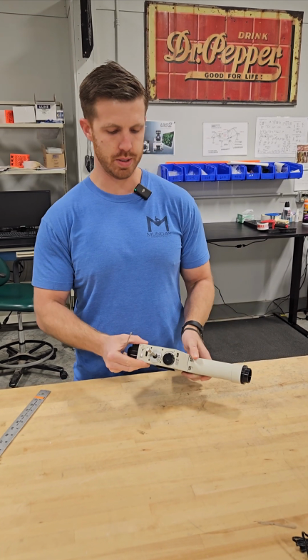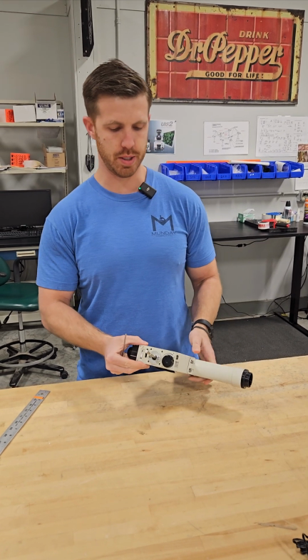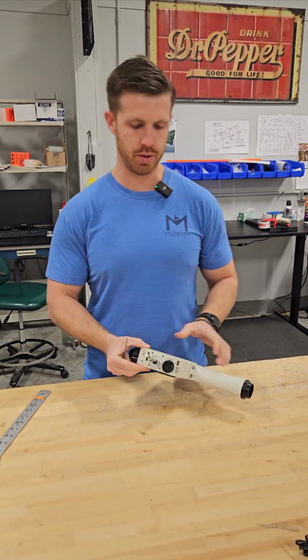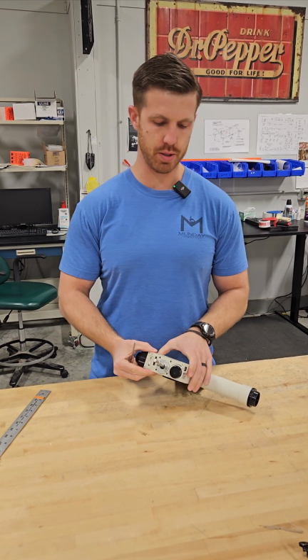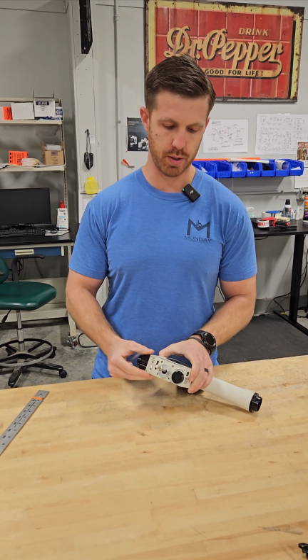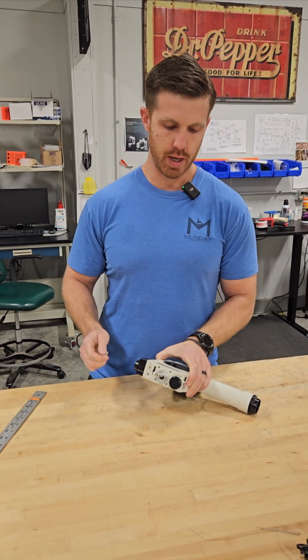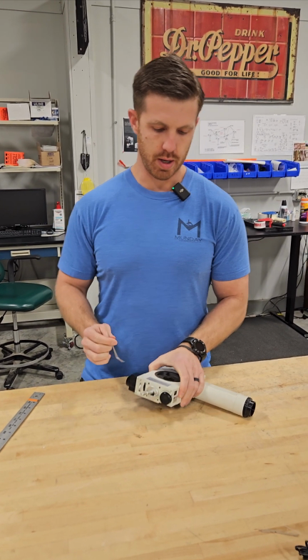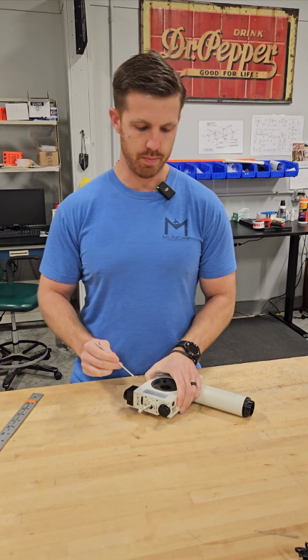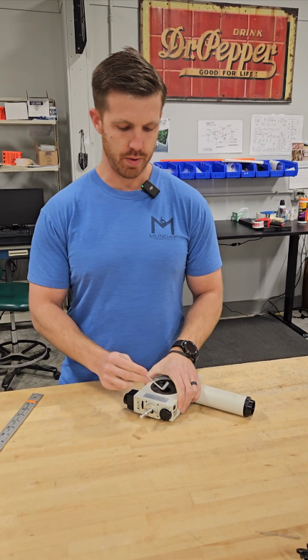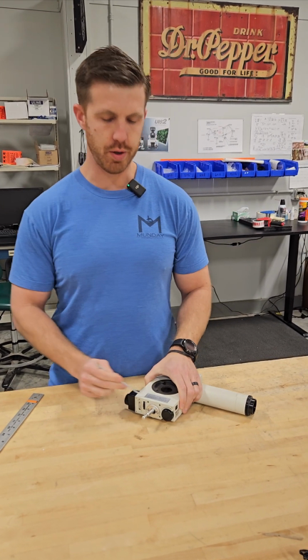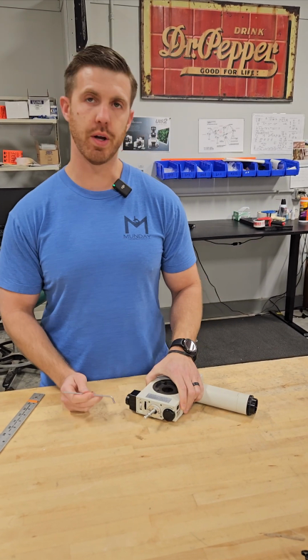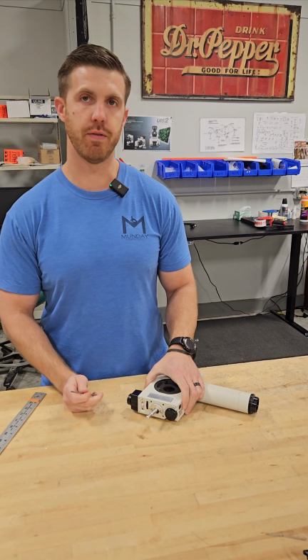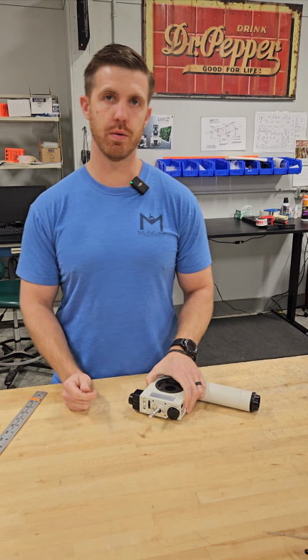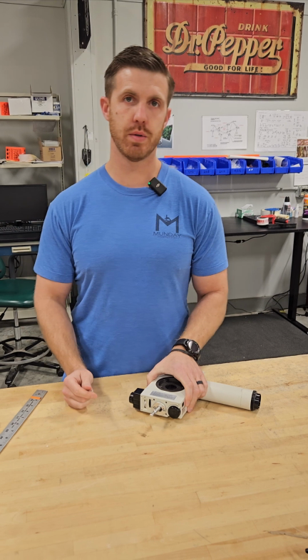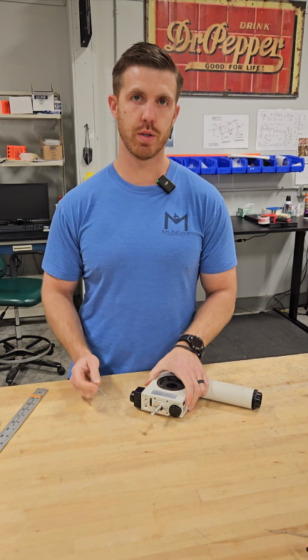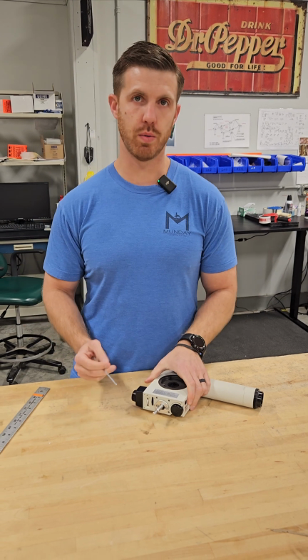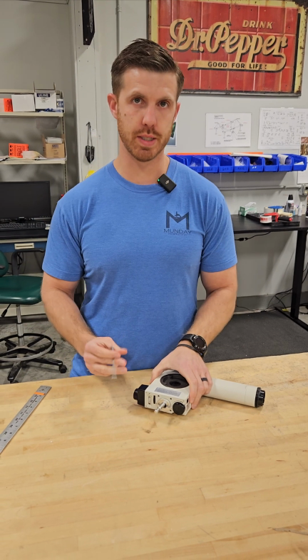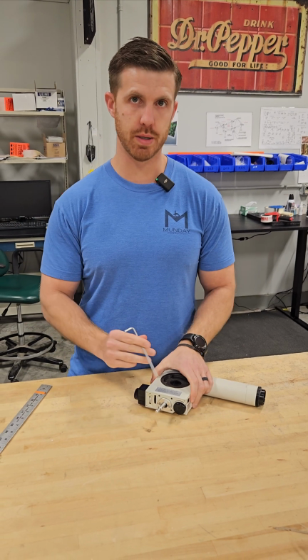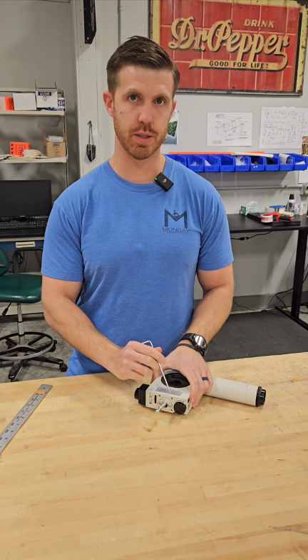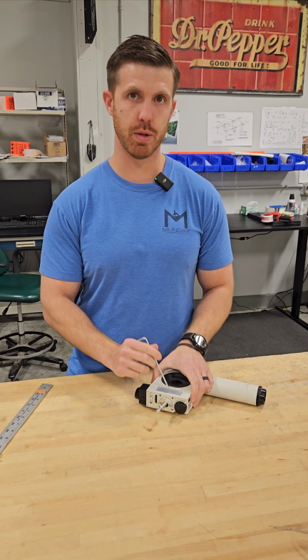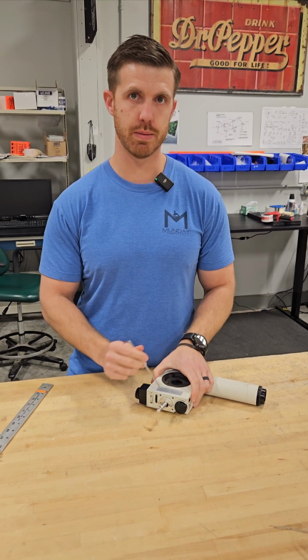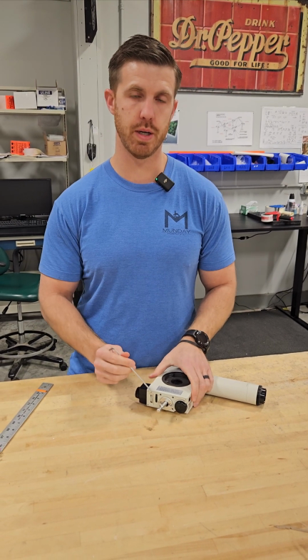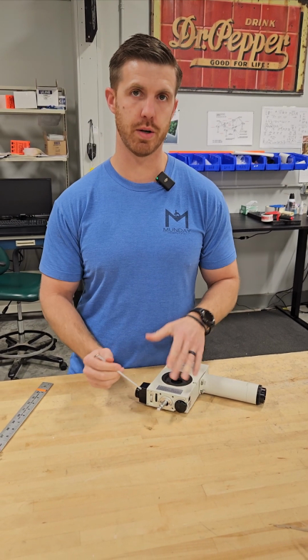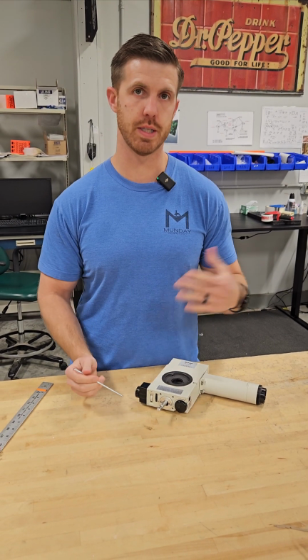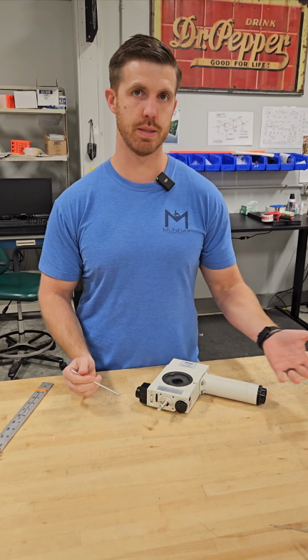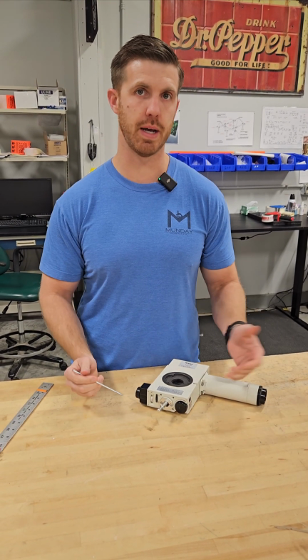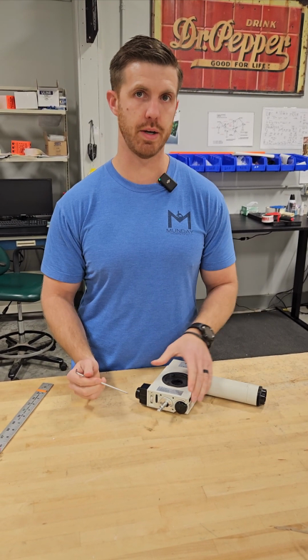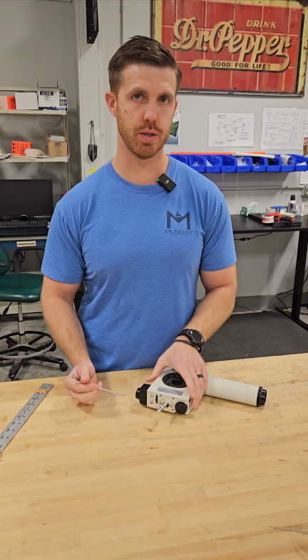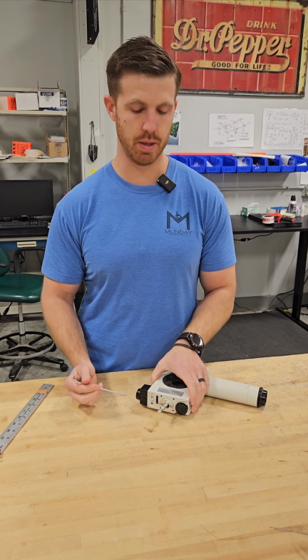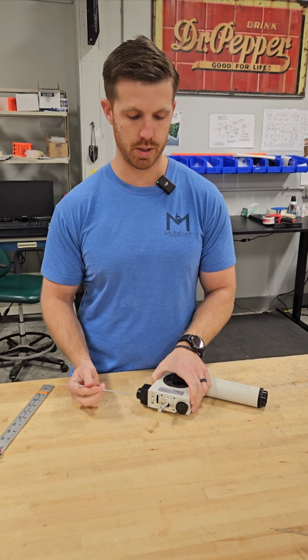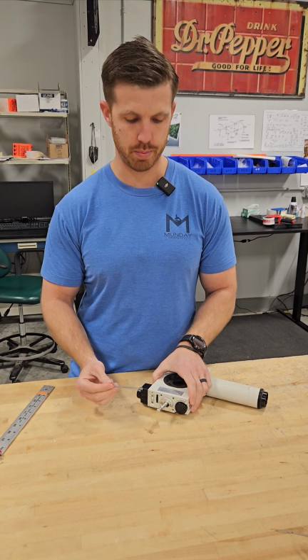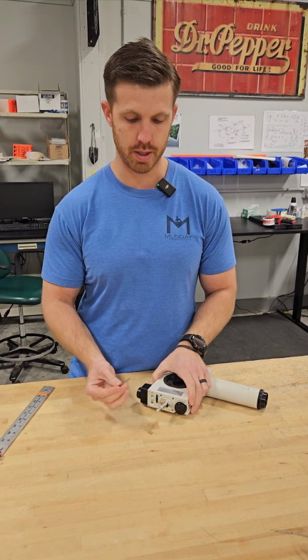This particular customer's unit had failed, so we're going to send them this replacement and they're going to send us back theirs so we can make the repair.